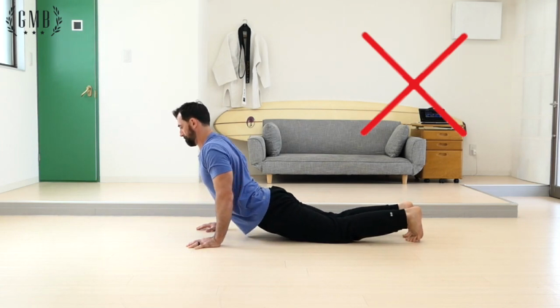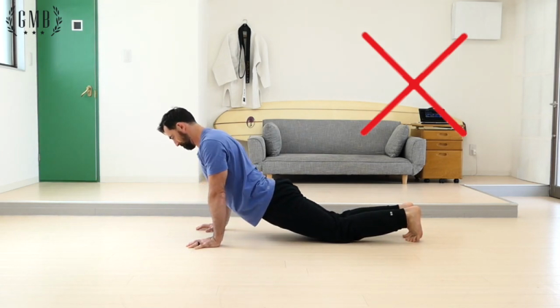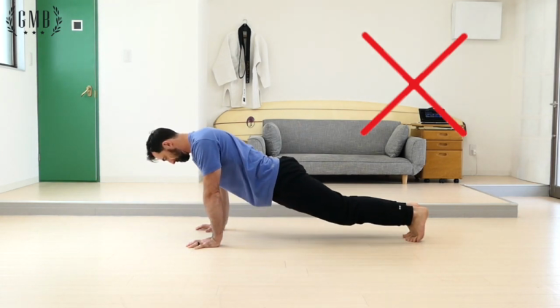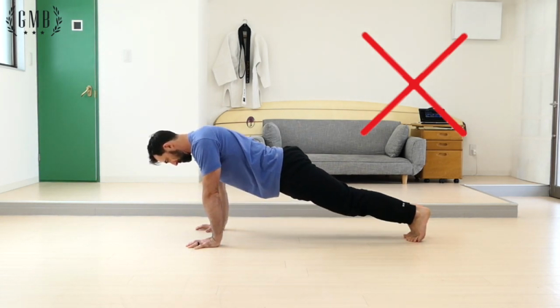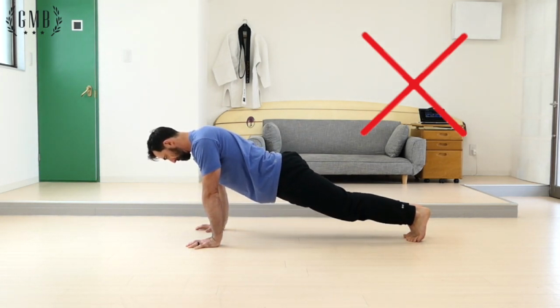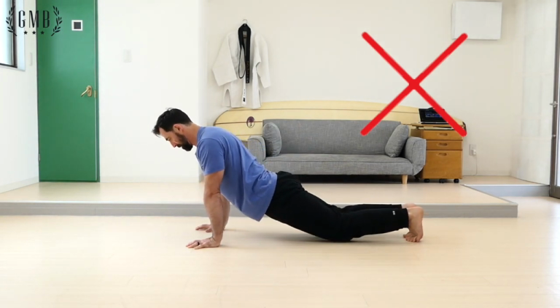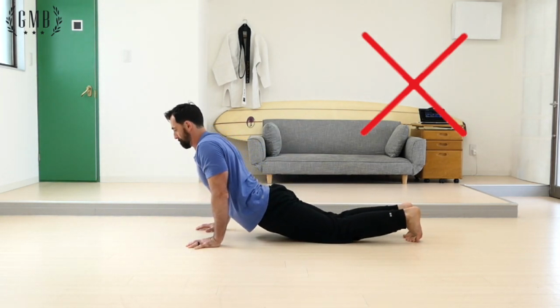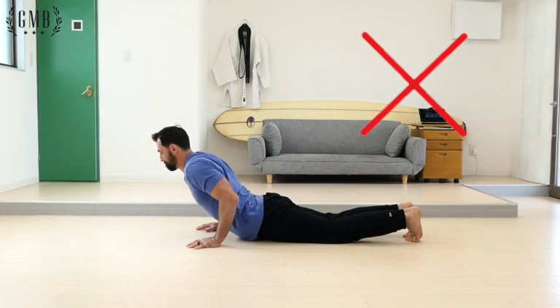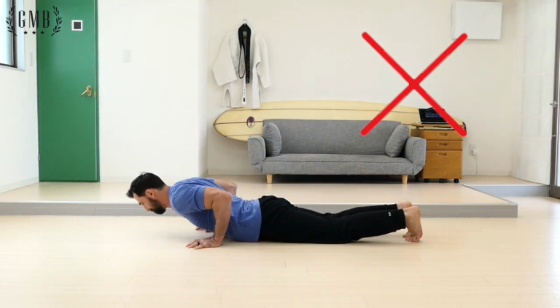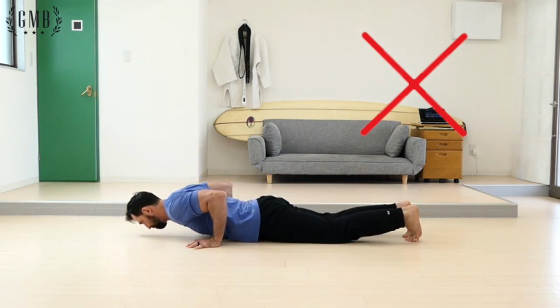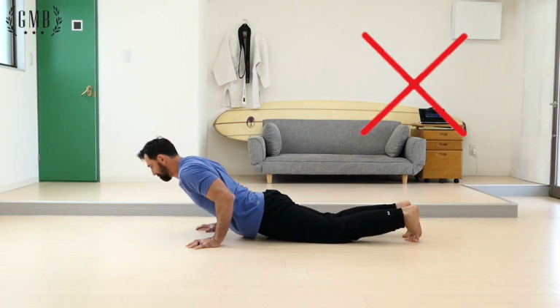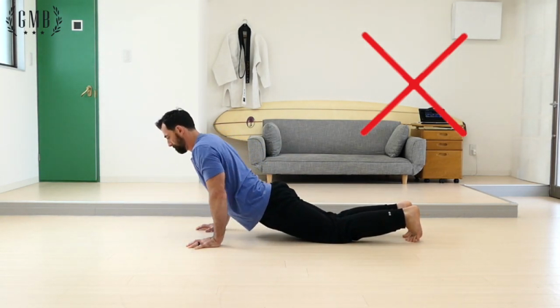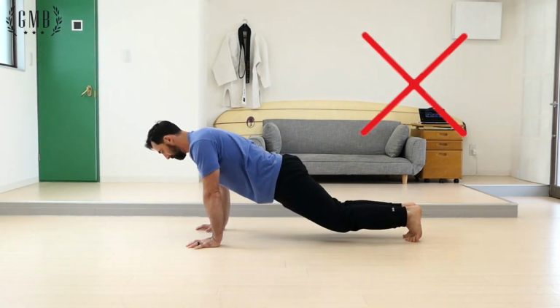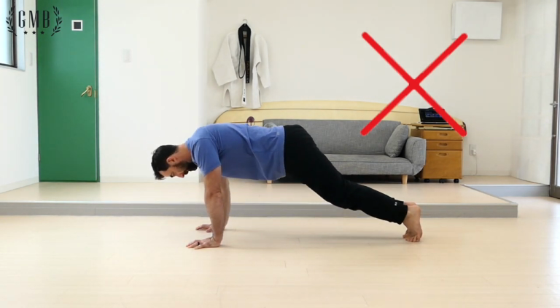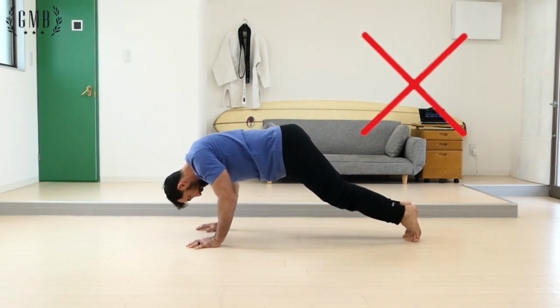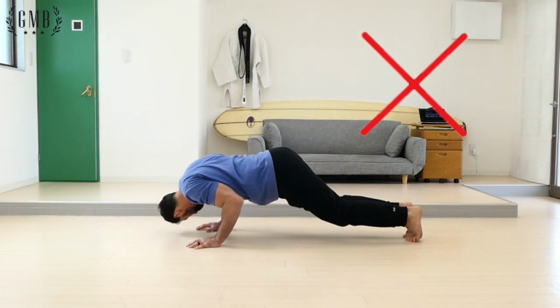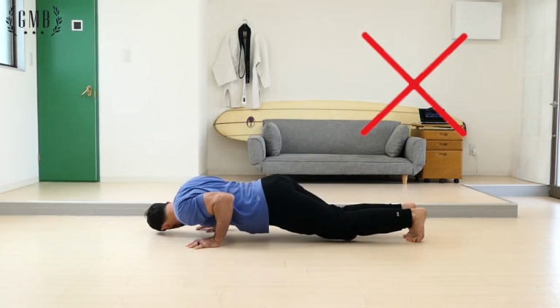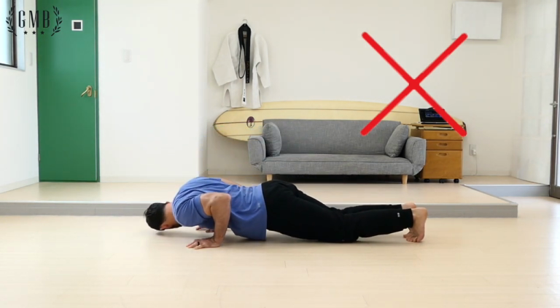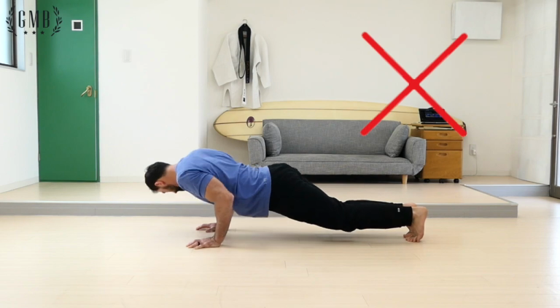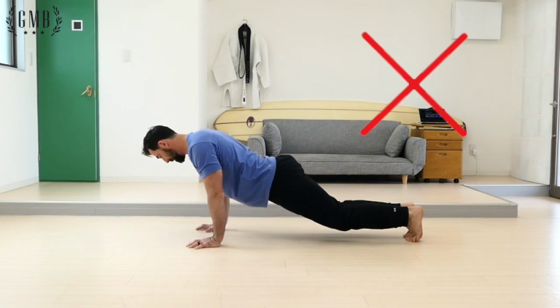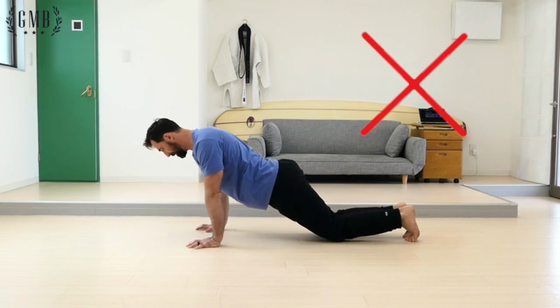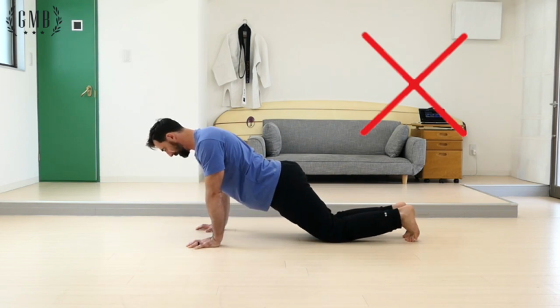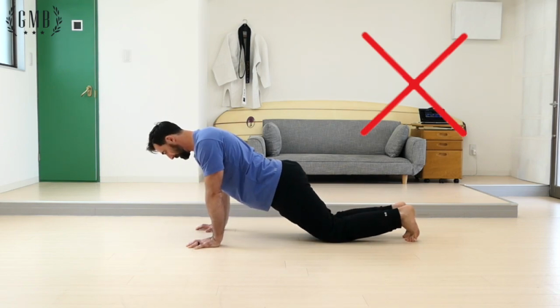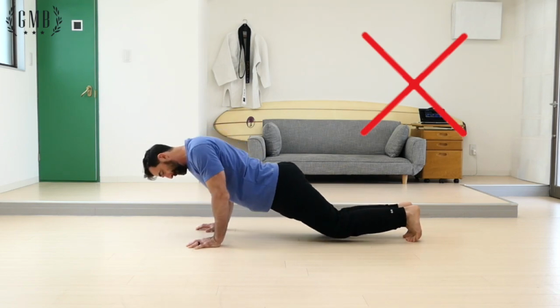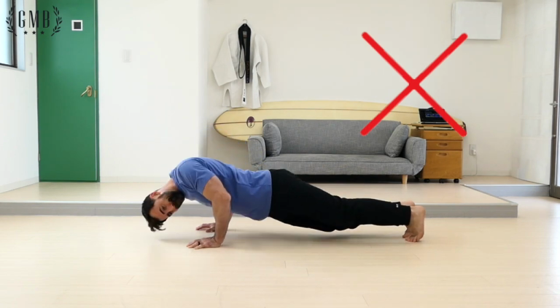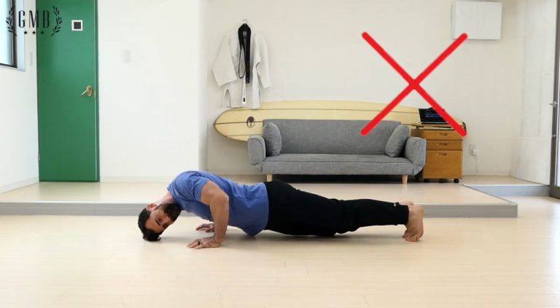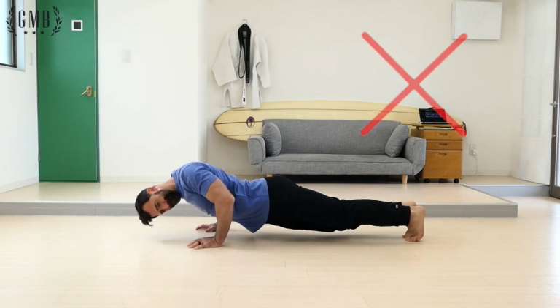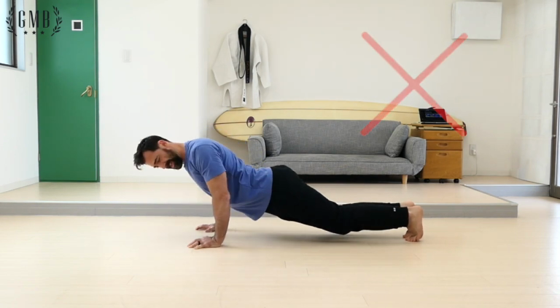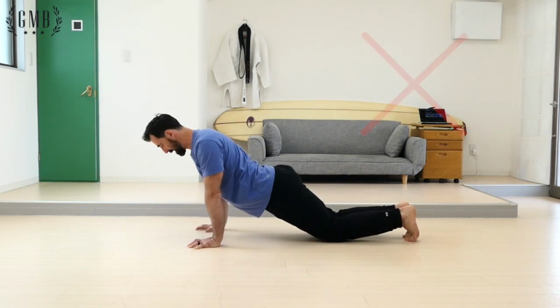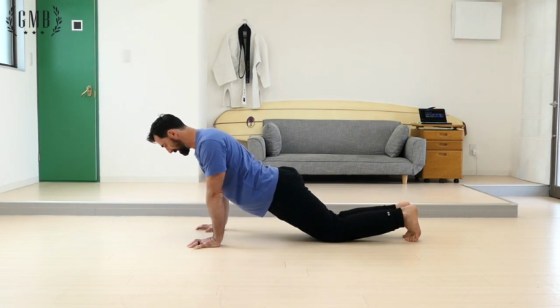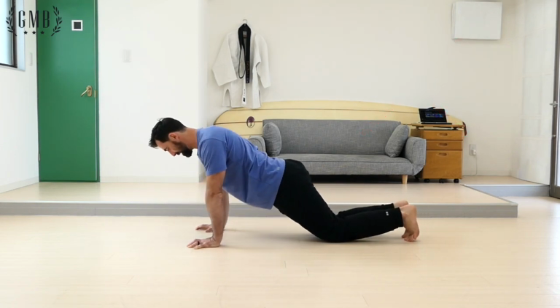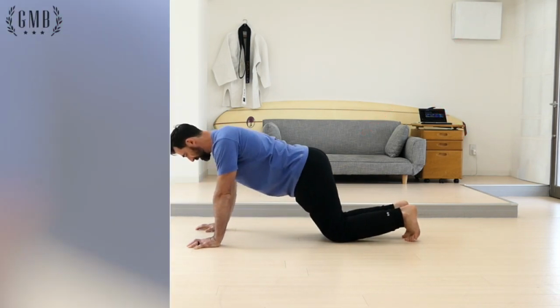Dropping the hips is also something that you want to keep from doing. Instead, place your knees on the ground or simplify the movement so that you're able to keep good form.